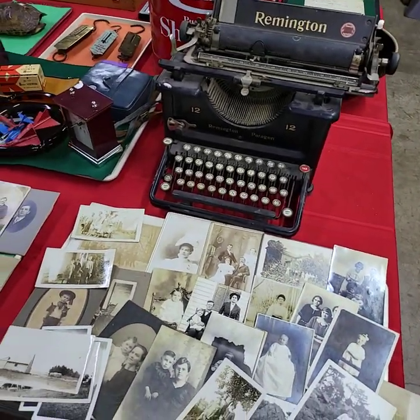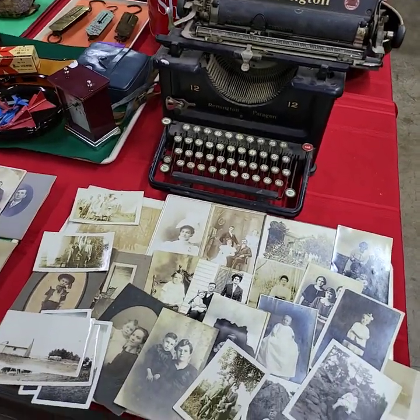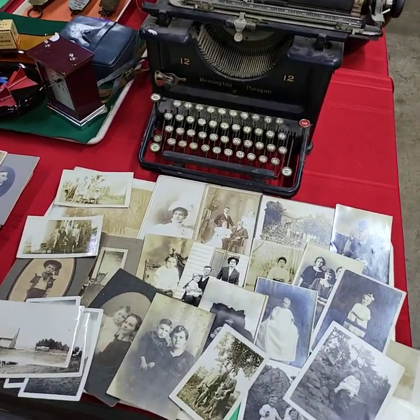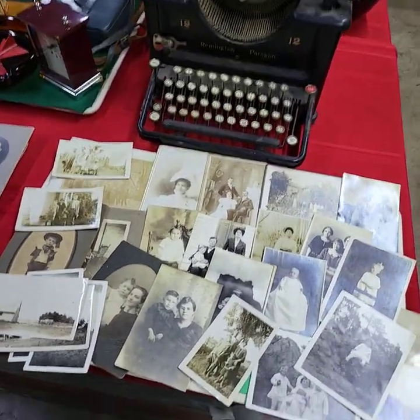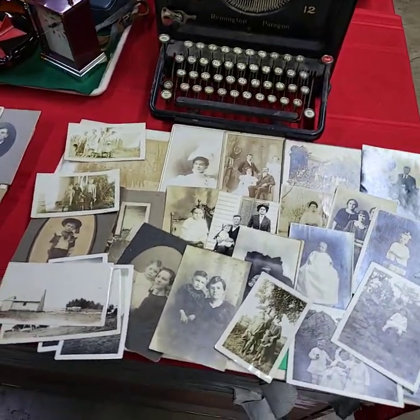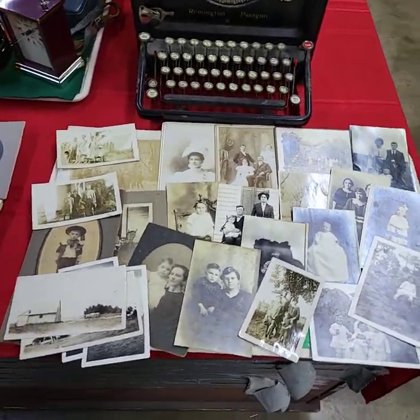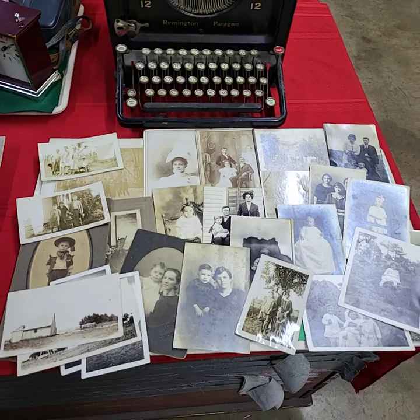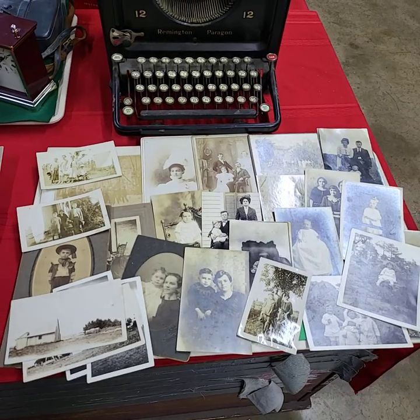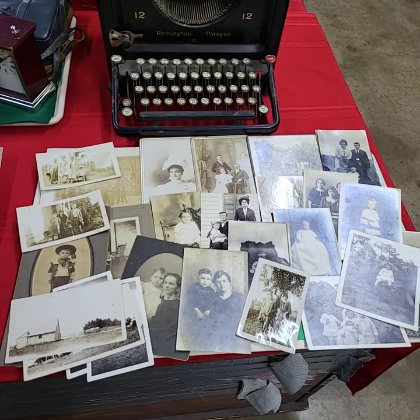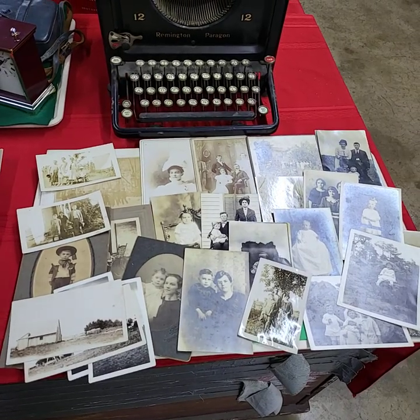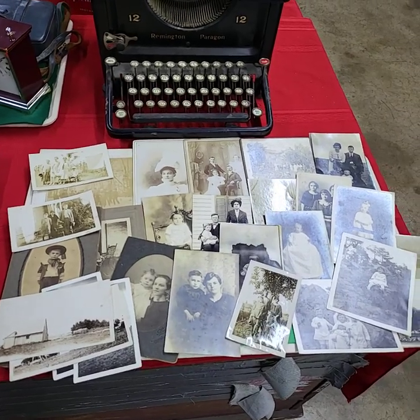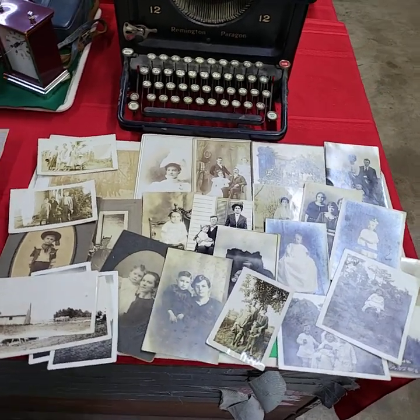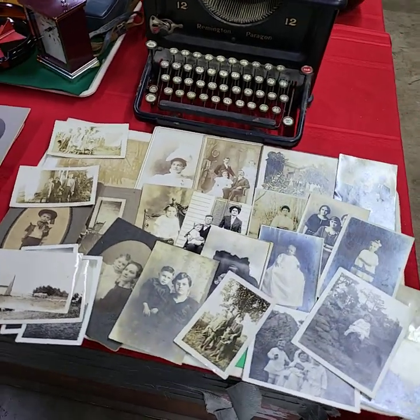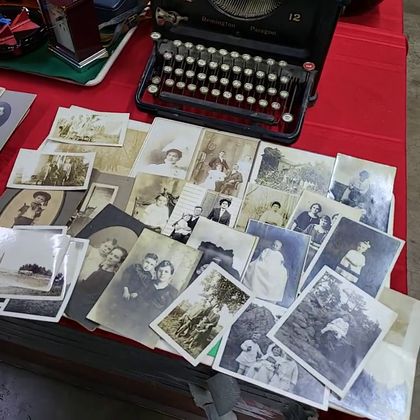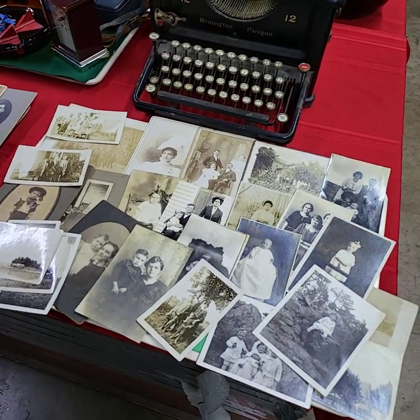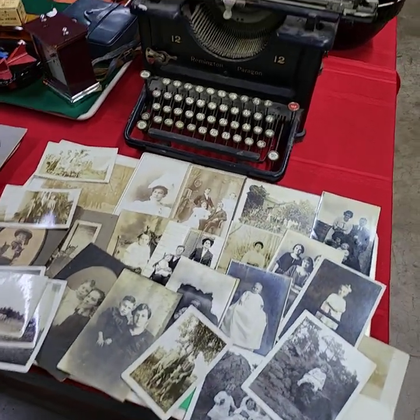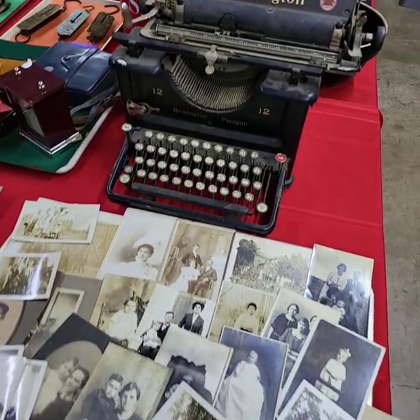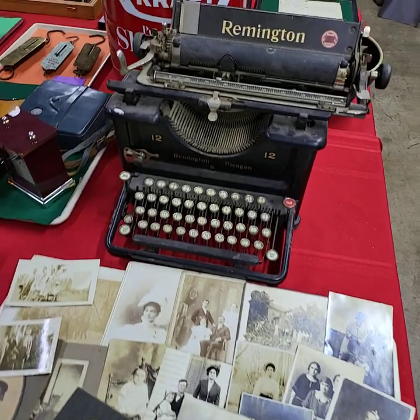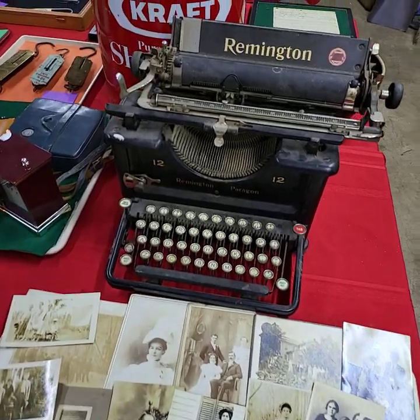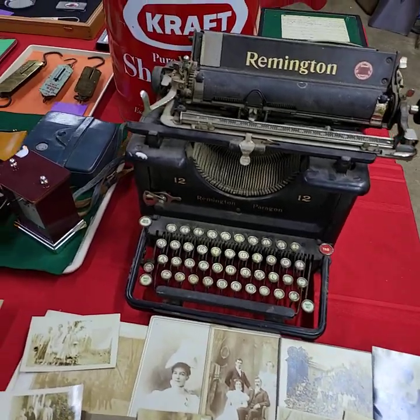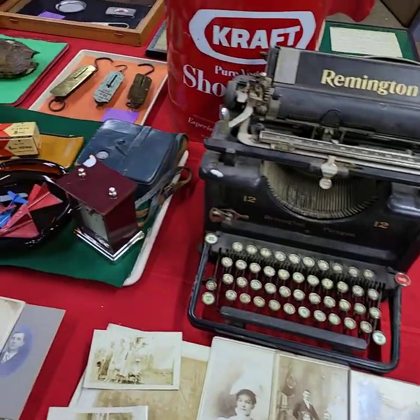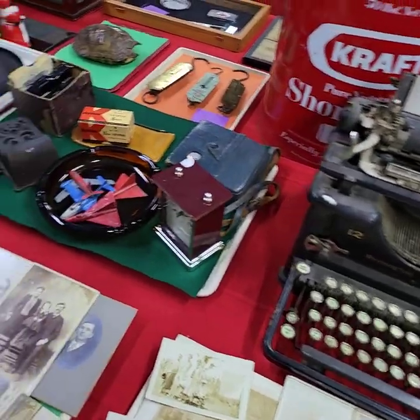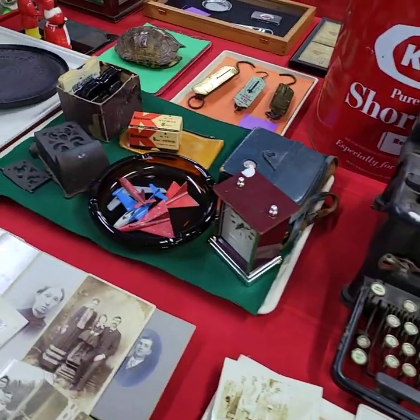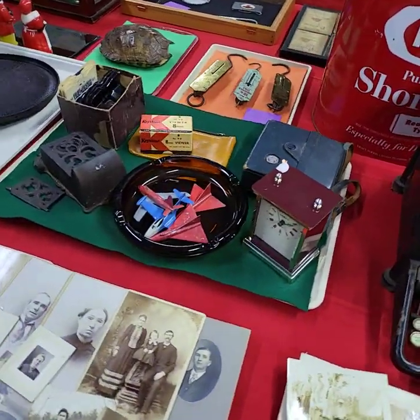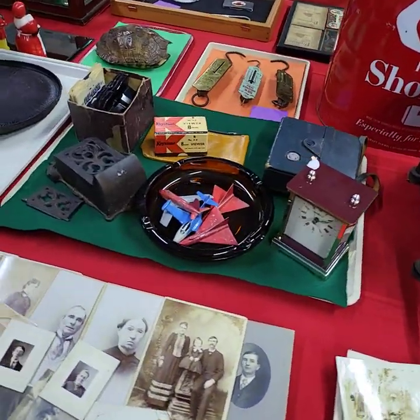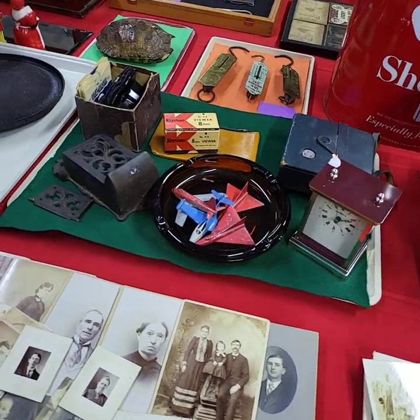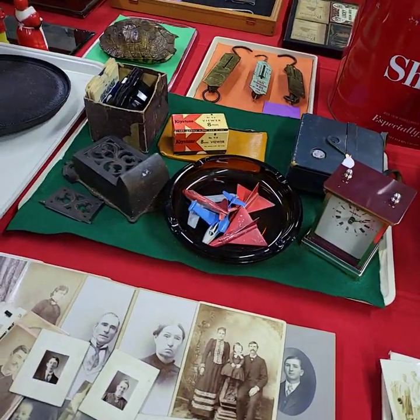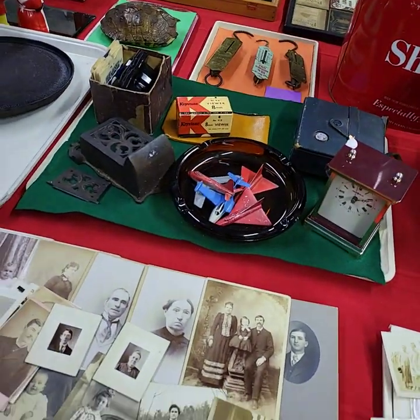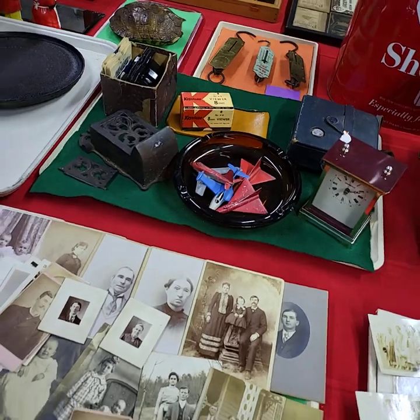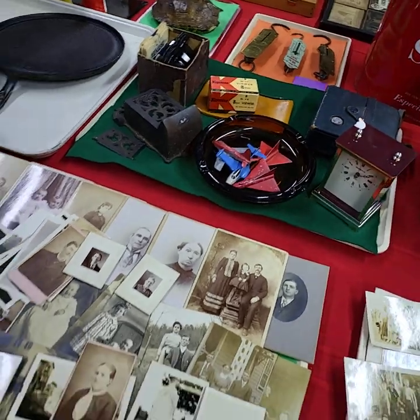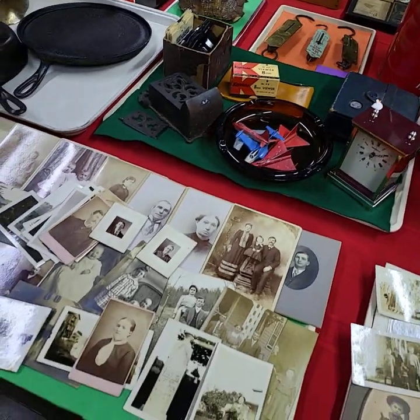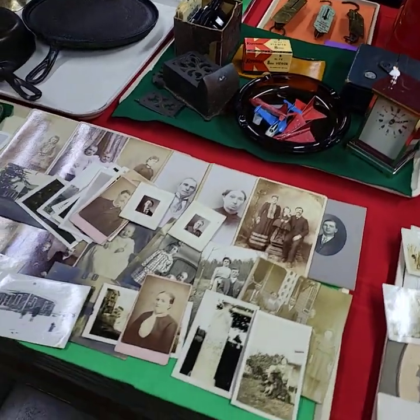Hello everybody, this is the video preview for our YouTube live auction Thursday January 19th starting at 3 o'clock. I'm going to run through and give you a quick video preview of all the goodies we're going to have out for bid. Items on a tray will be sold by the tray full unless otherwise noted.